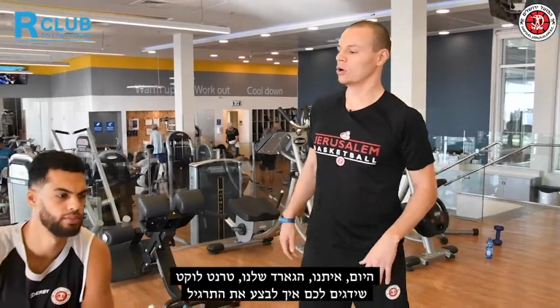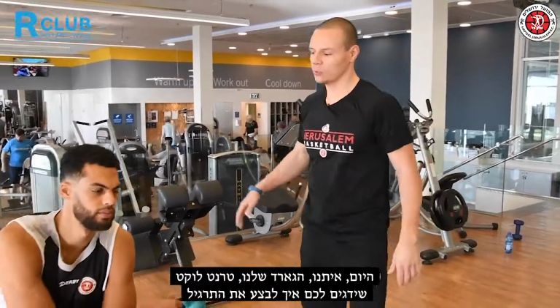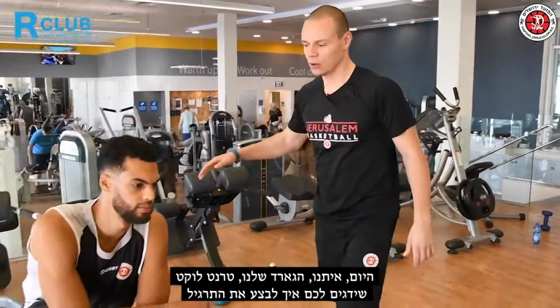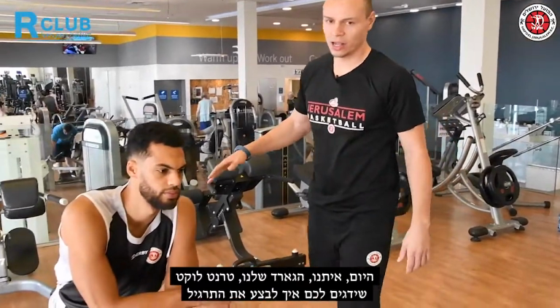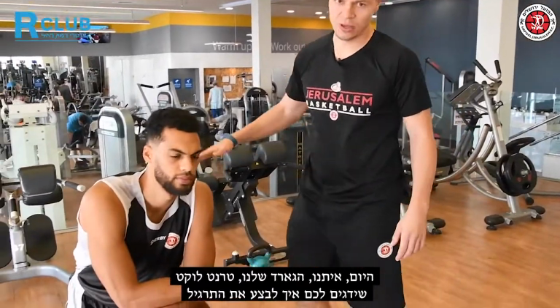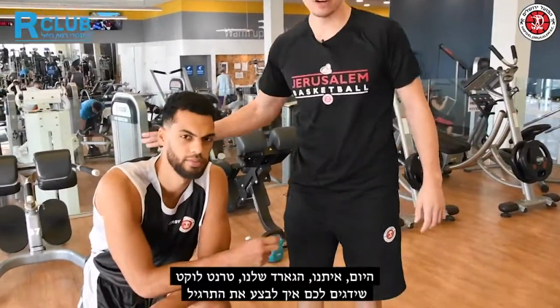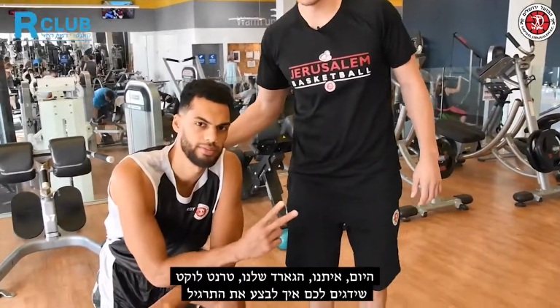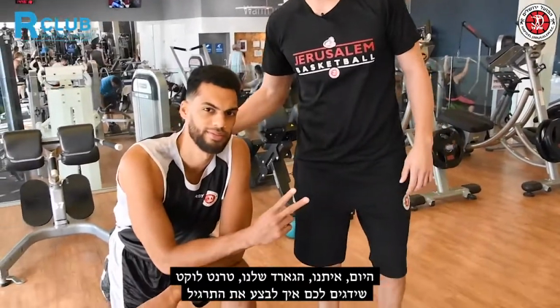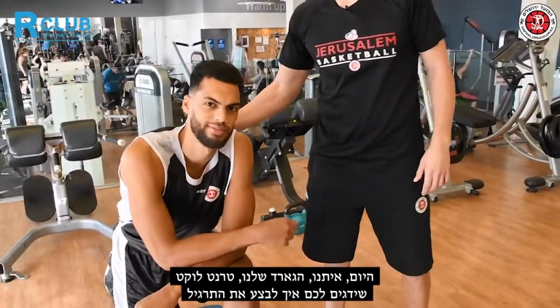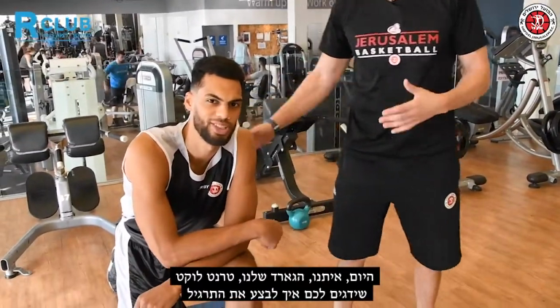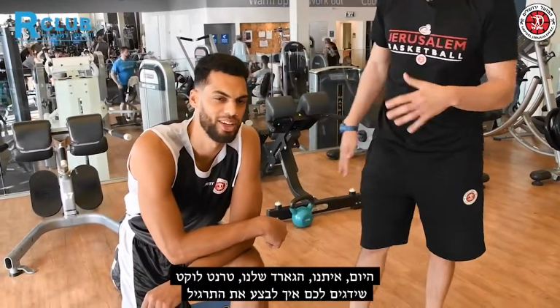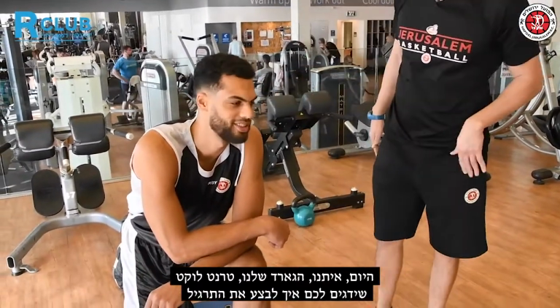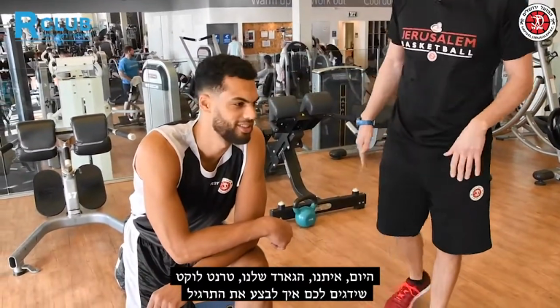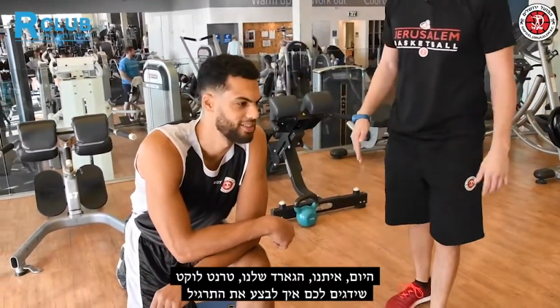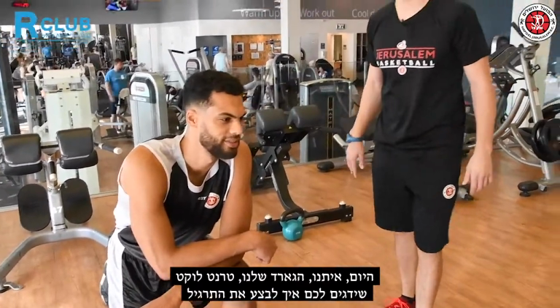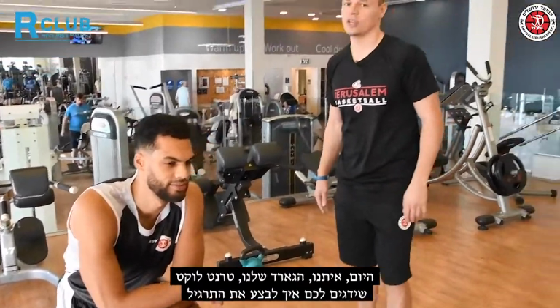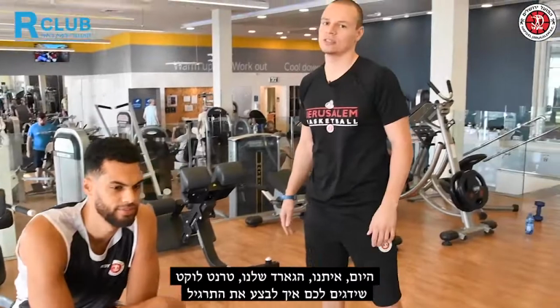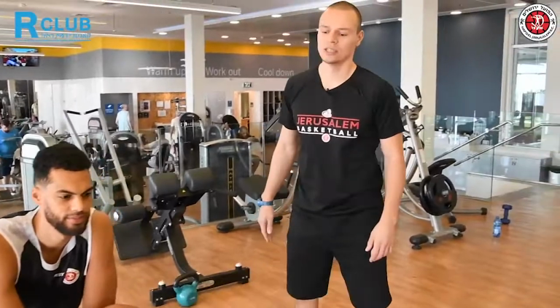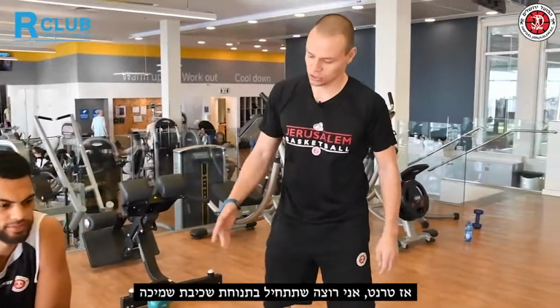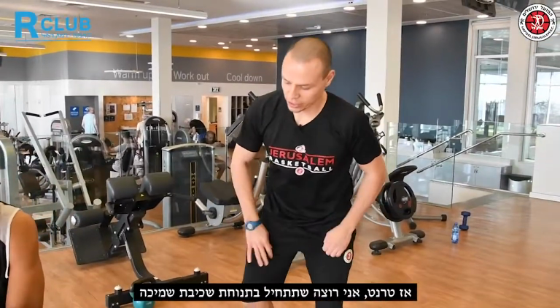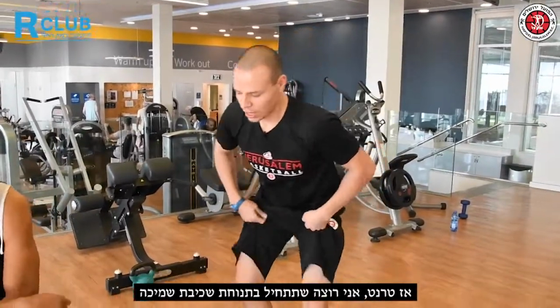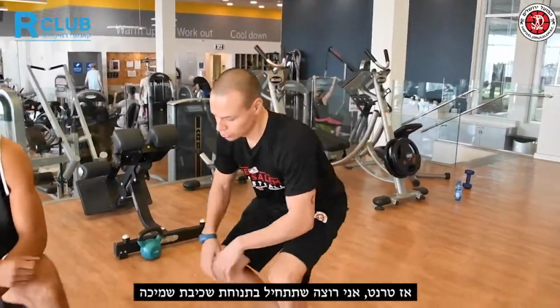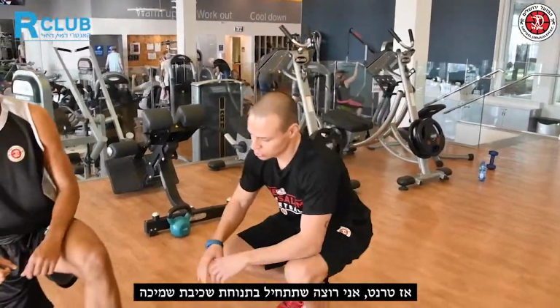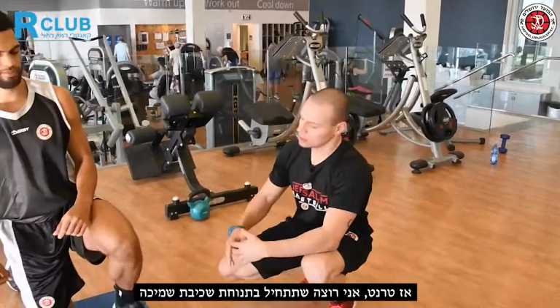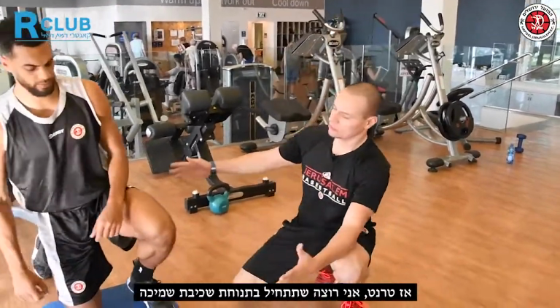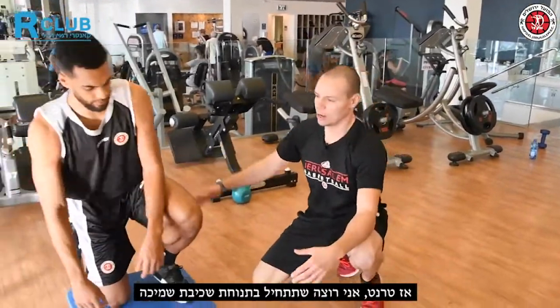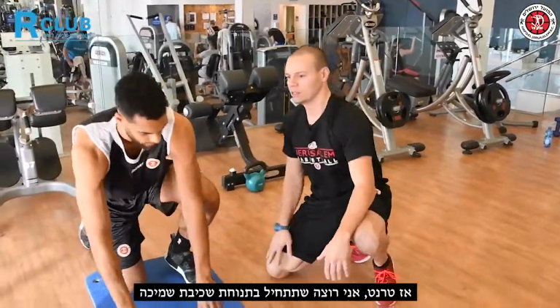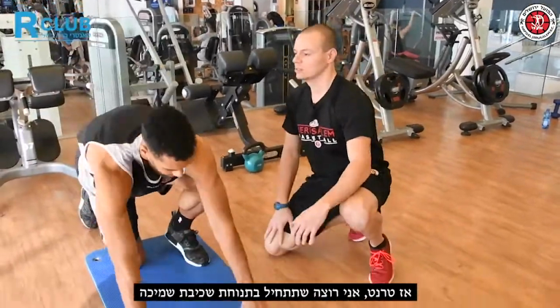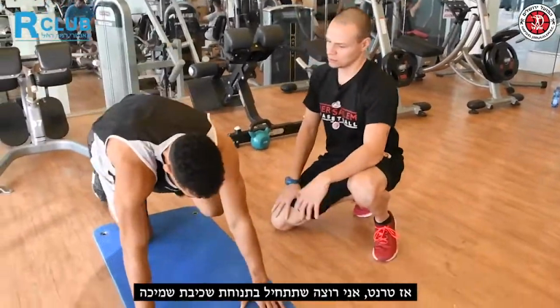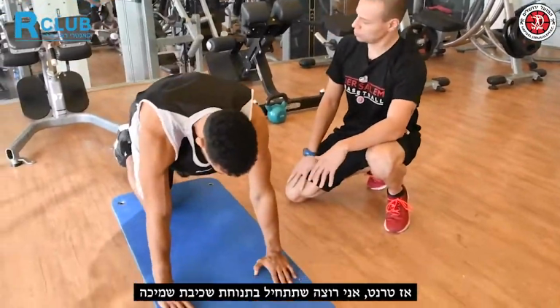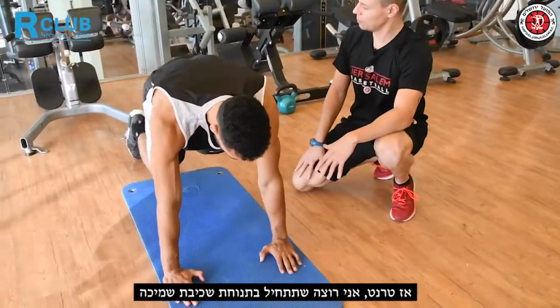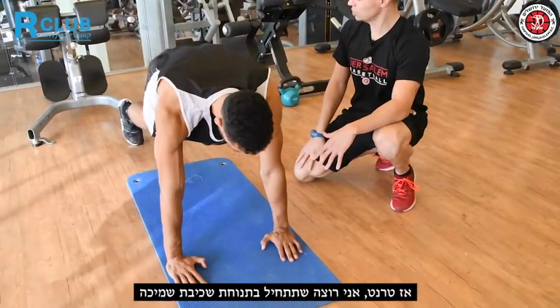Today with us we have our guard Trent Lockett, who is going to show us how to perform this exercise. Trent, I want you to start from a push-up position.